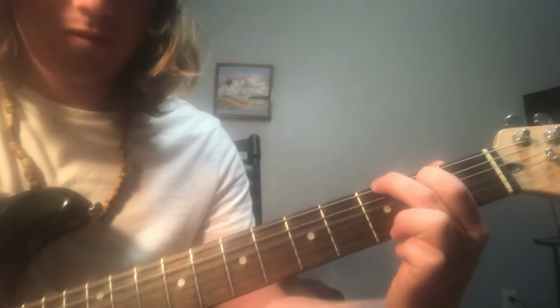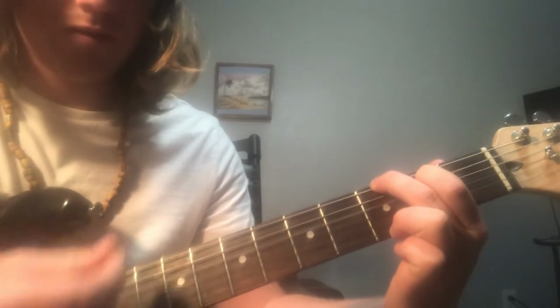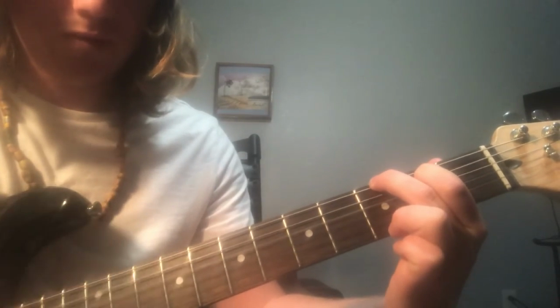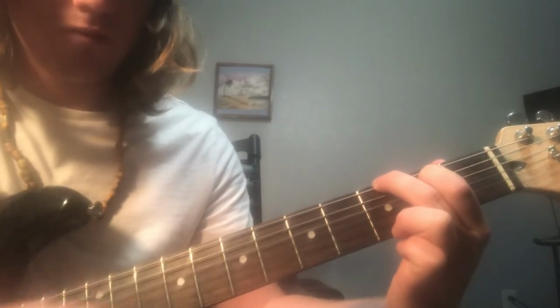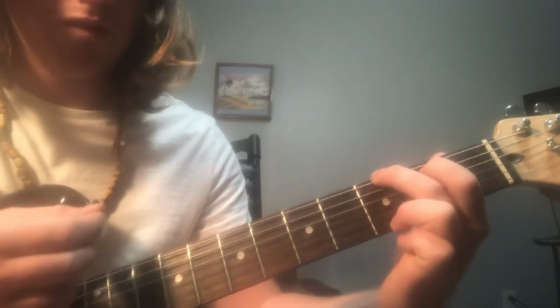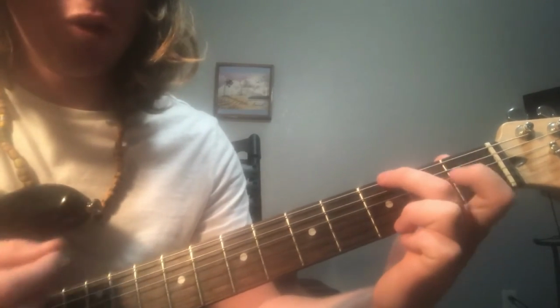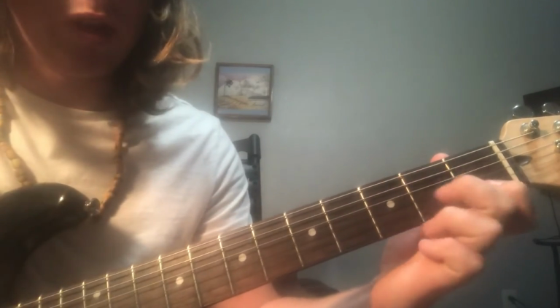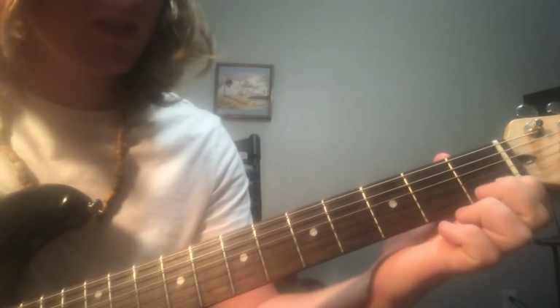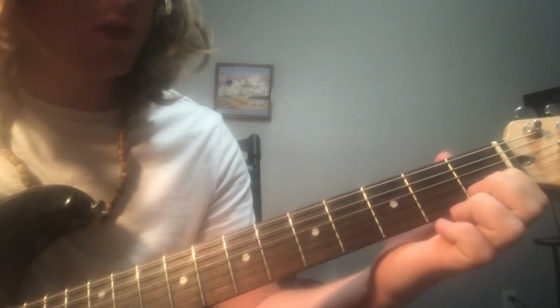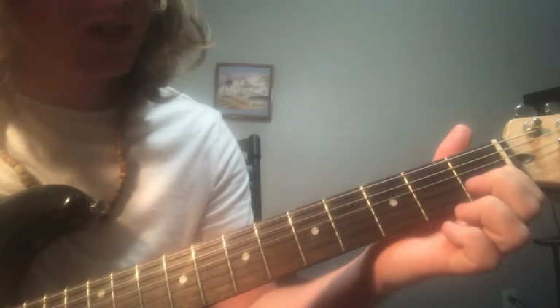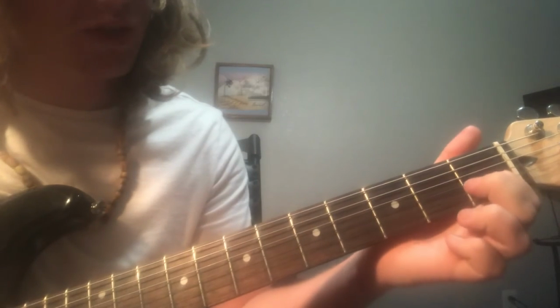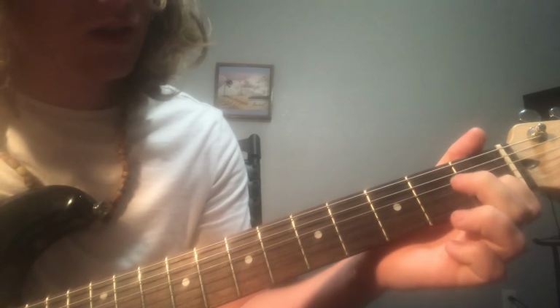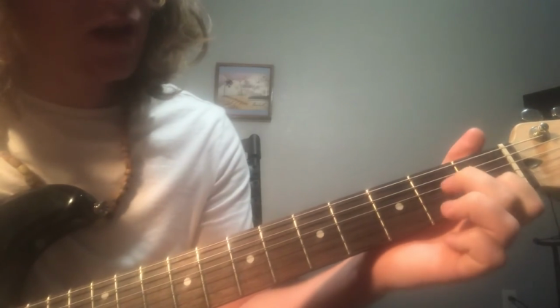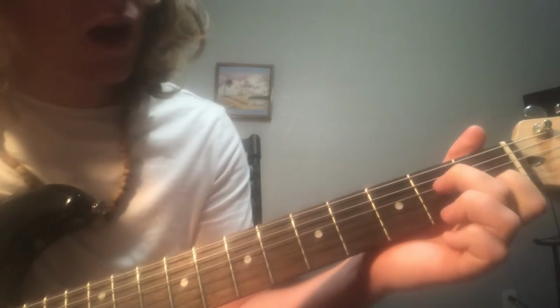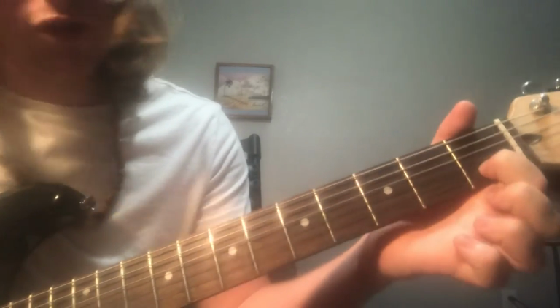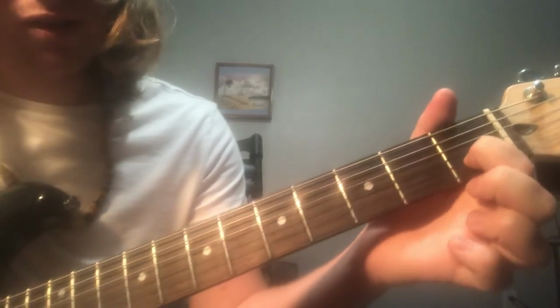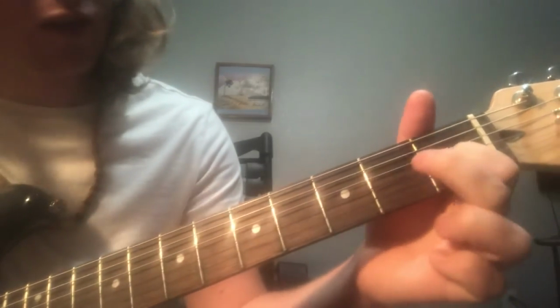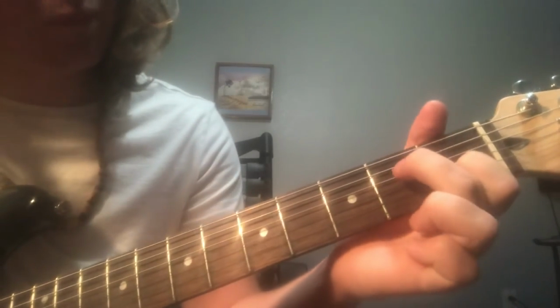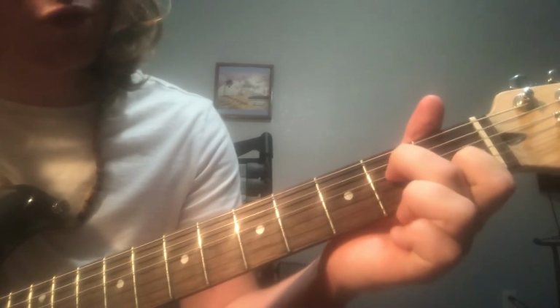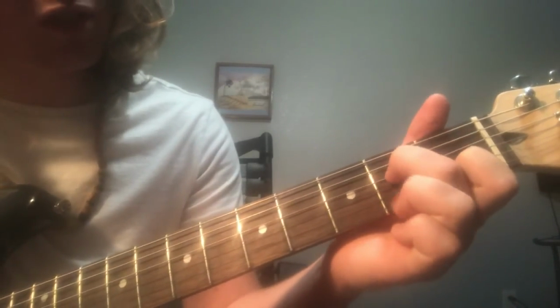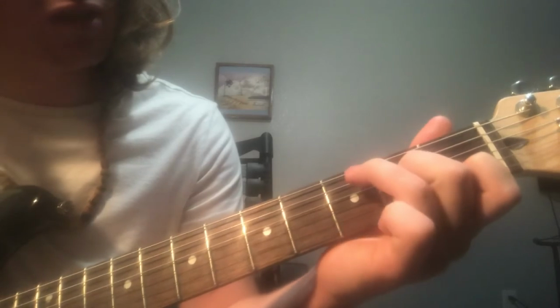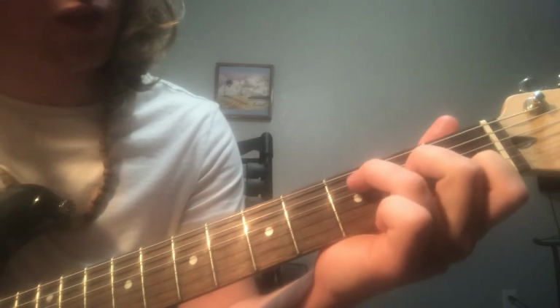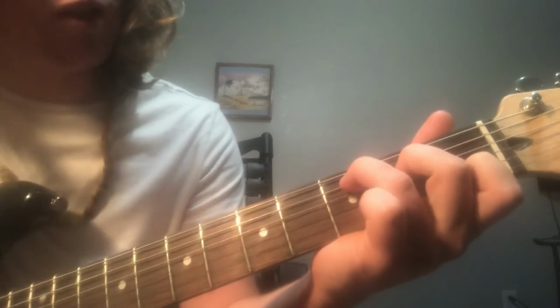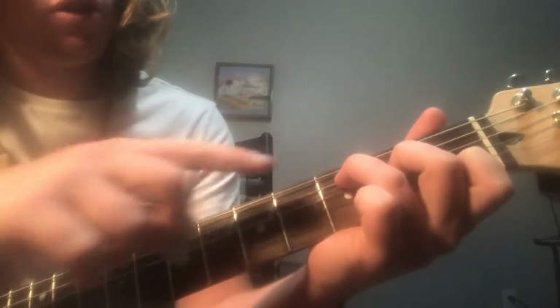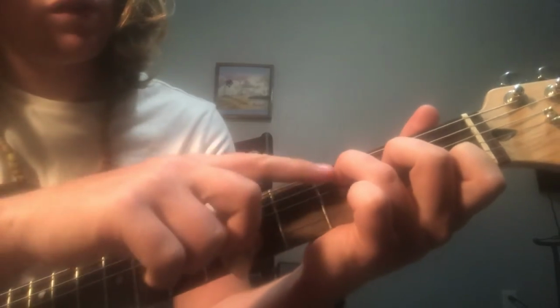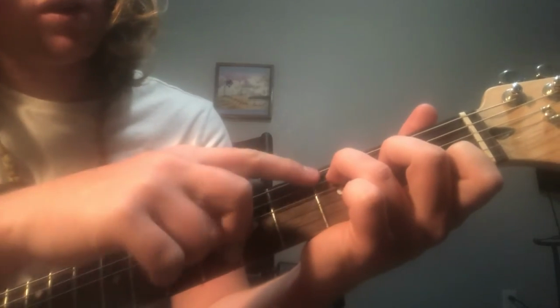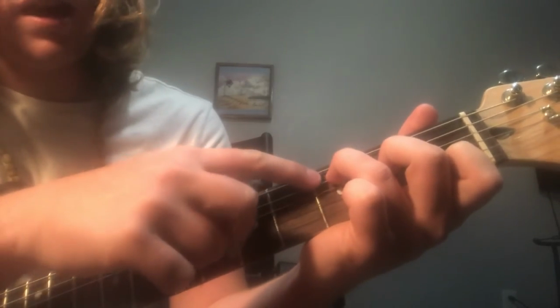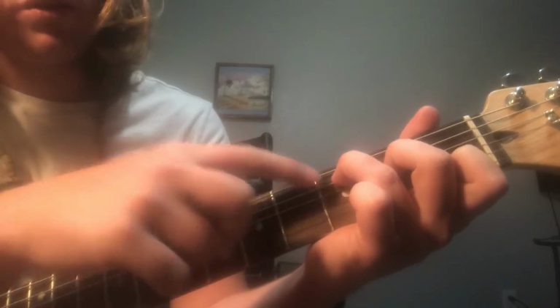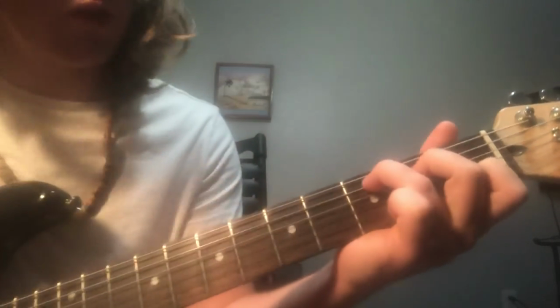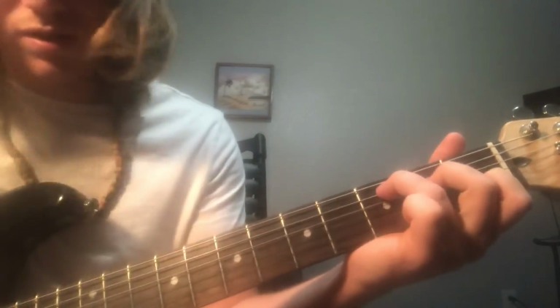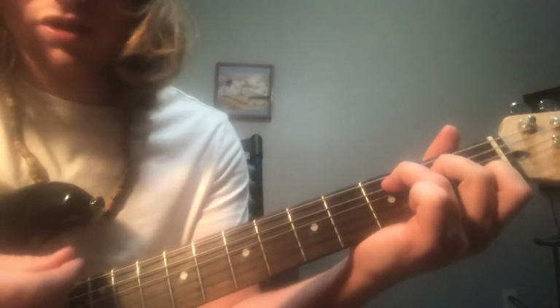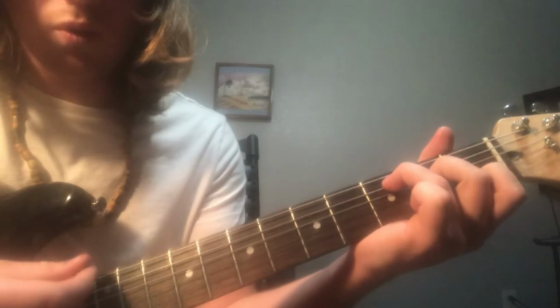'If you want to destroy my sweater' — index finger on the first fret, middle finger on the D string second fret, ring finger on the A string third fret. That's a C chord.